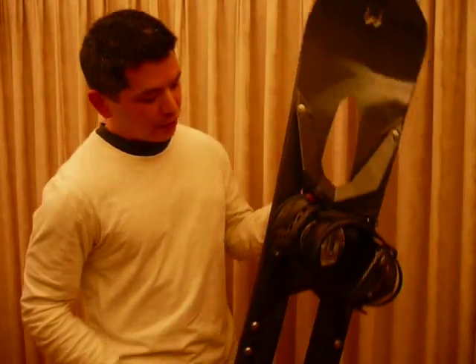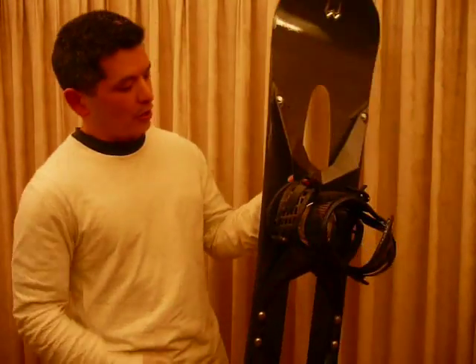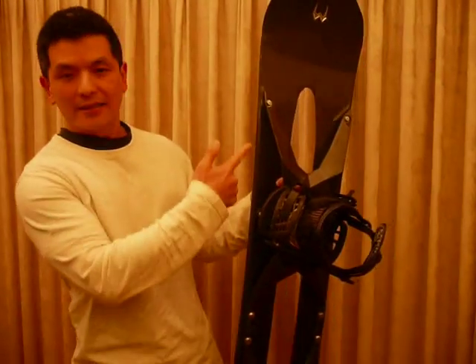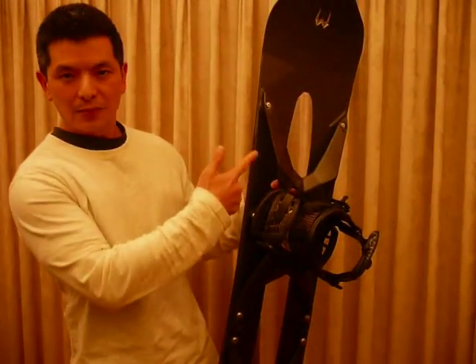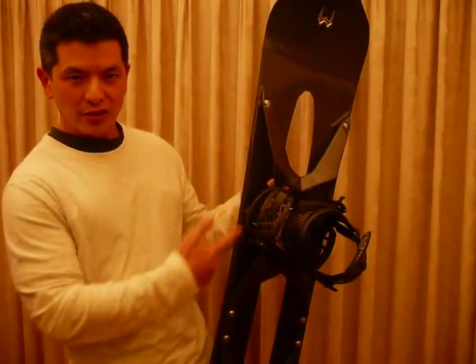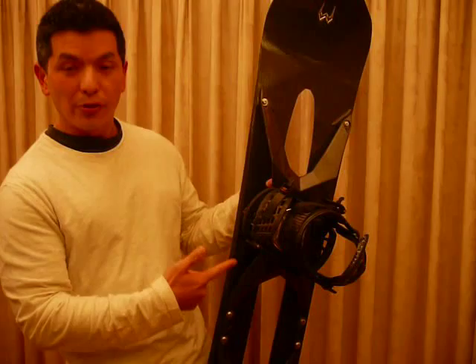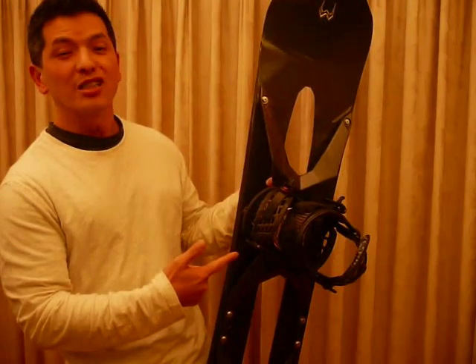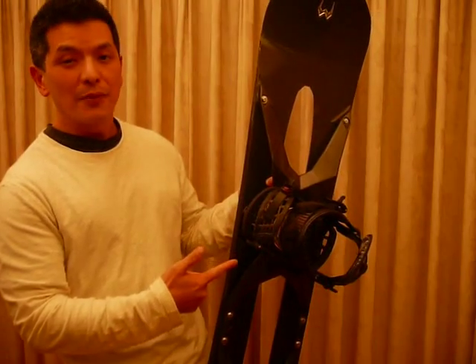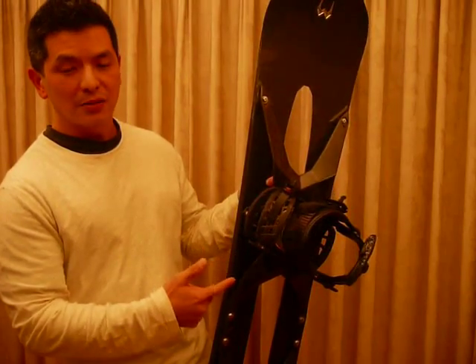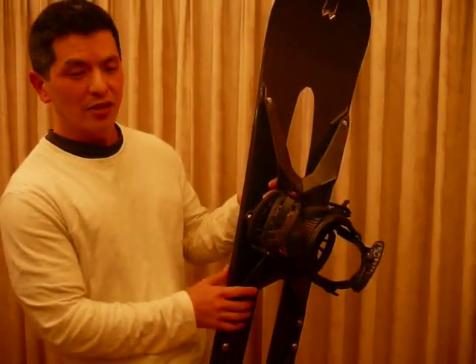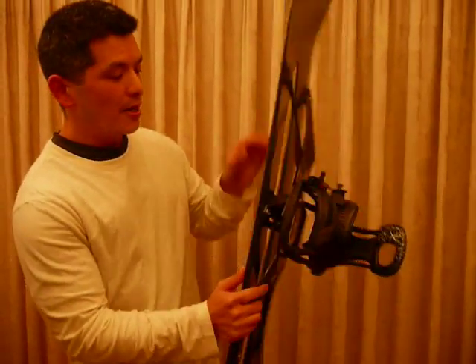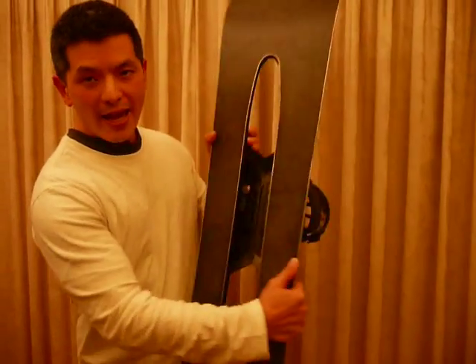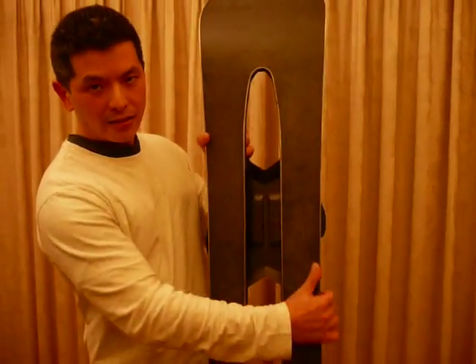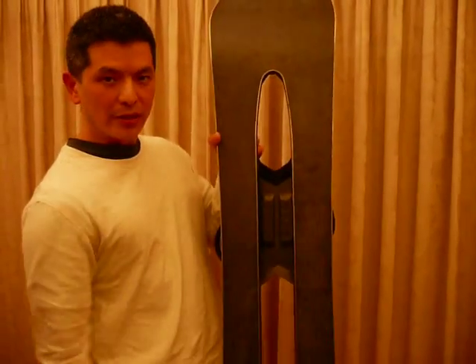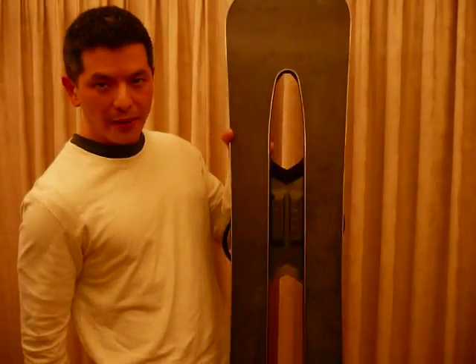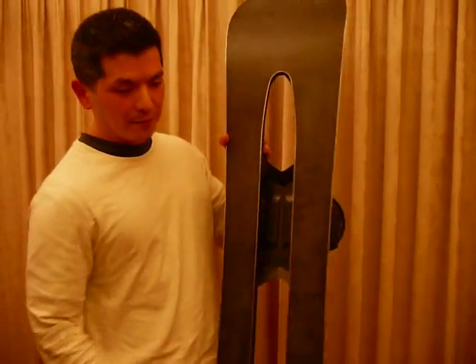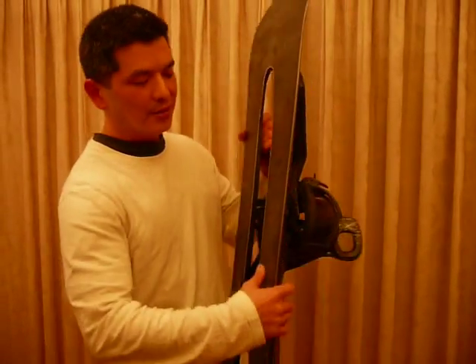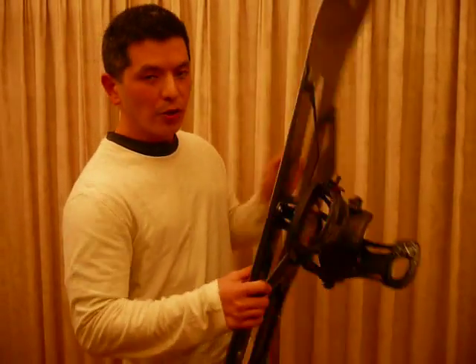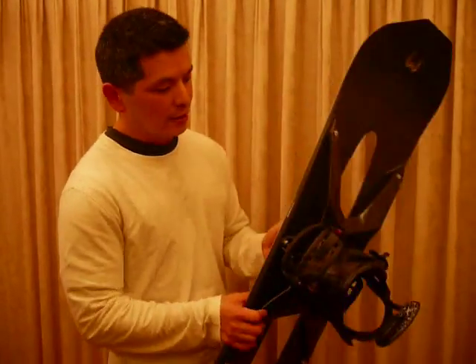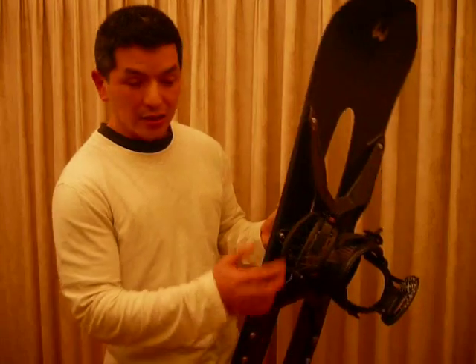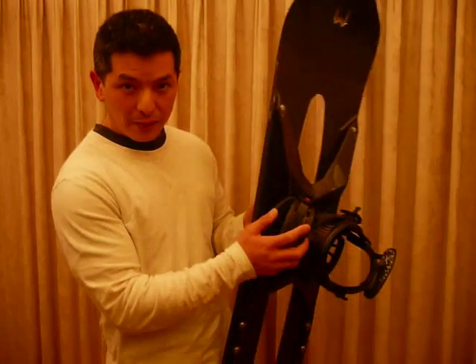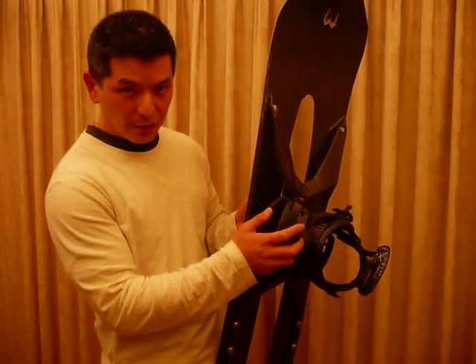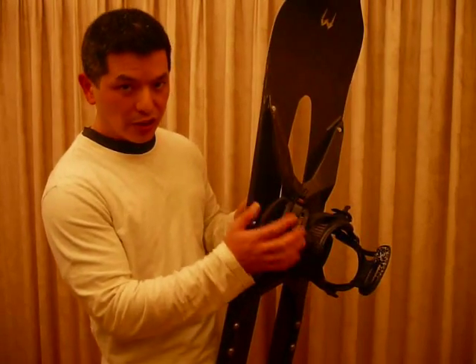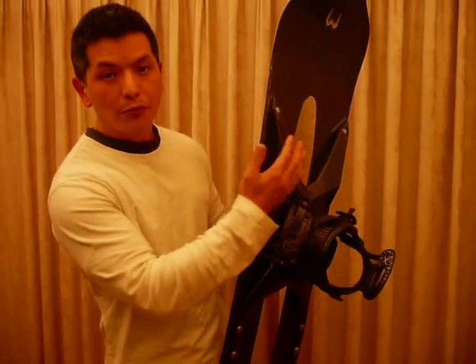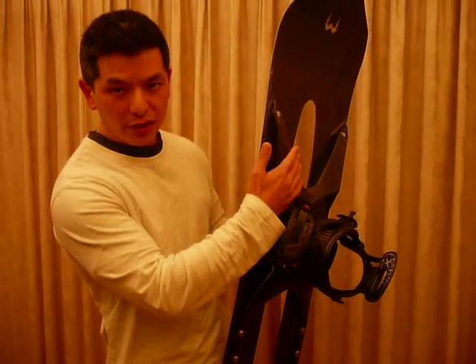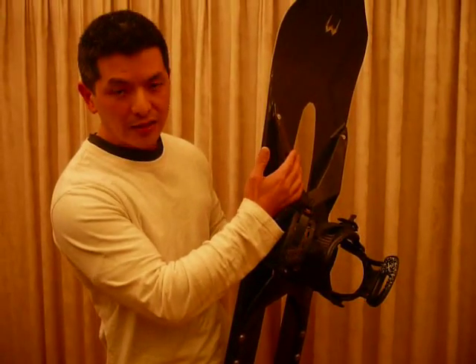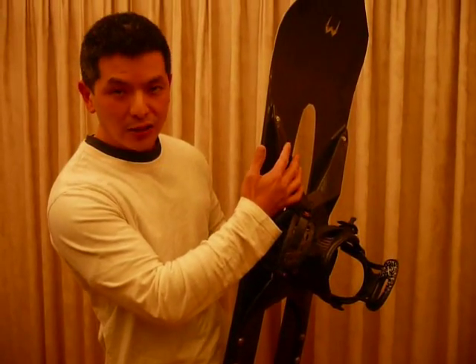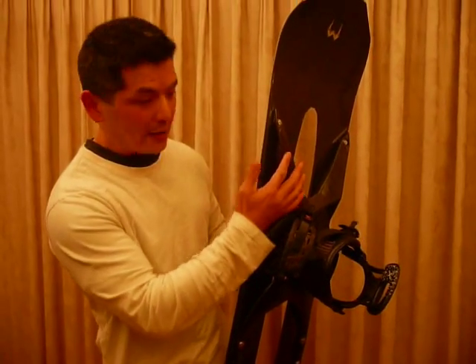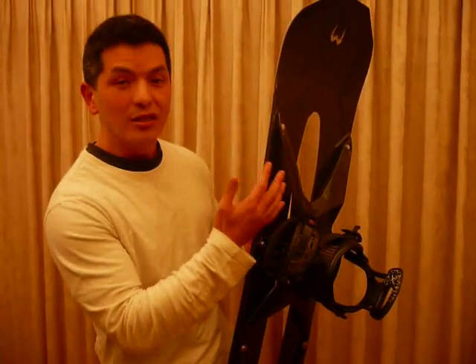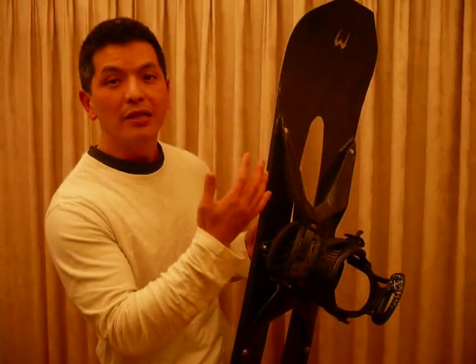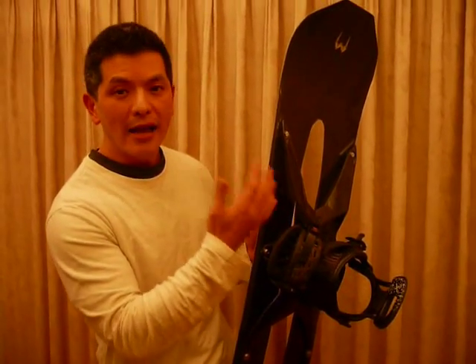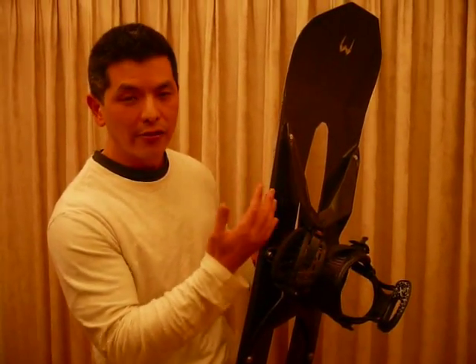First of all, it's got this suspension system. We call it a spider-back suspension system, and it has an opening in the back. This is how it works: the spider-back suspension here absorbs the shocks as you ride, so it's completely chatter-free.